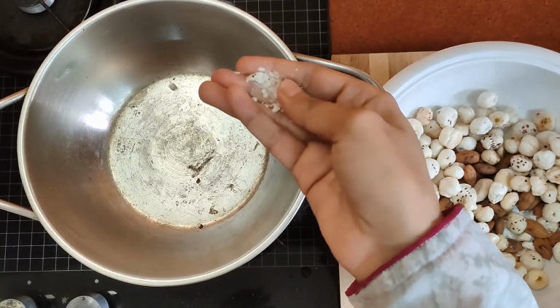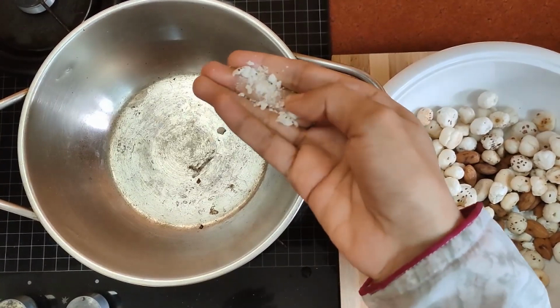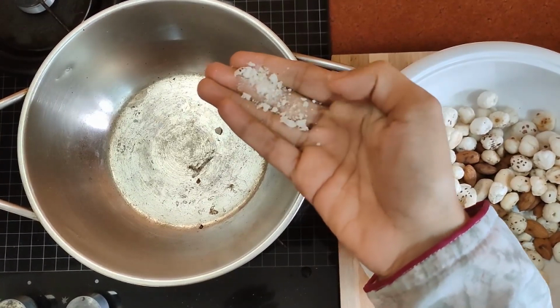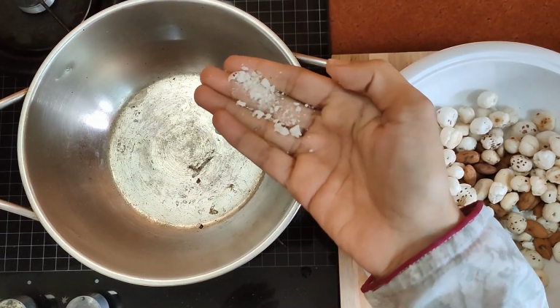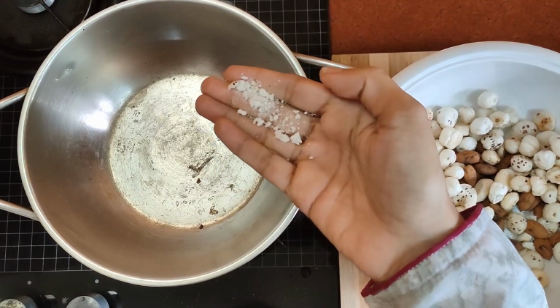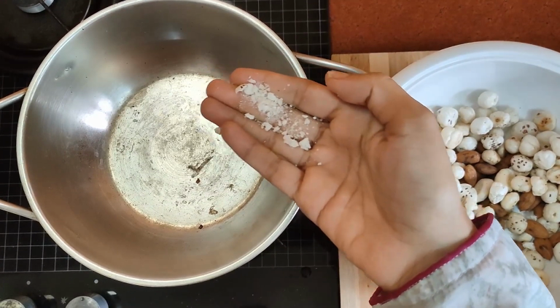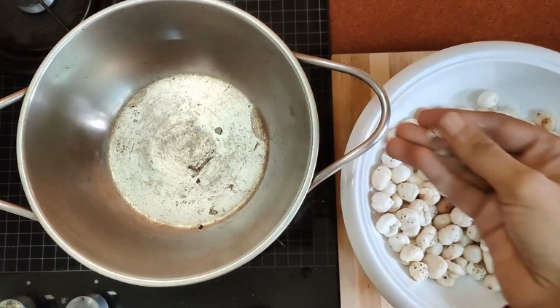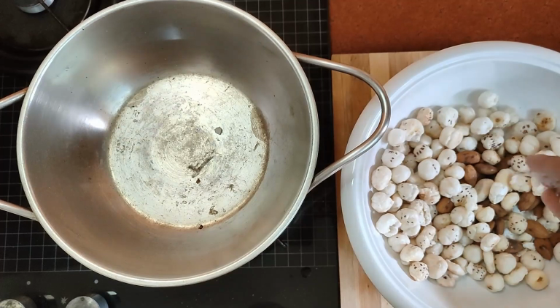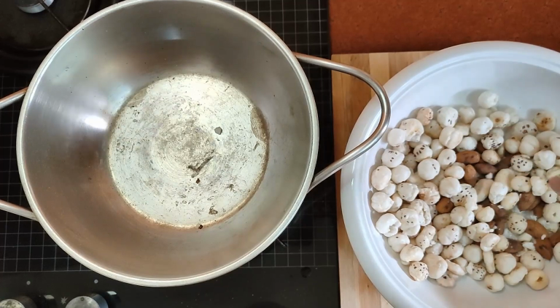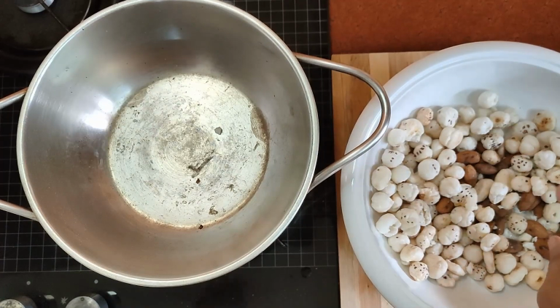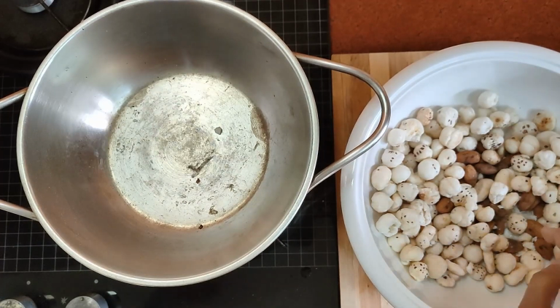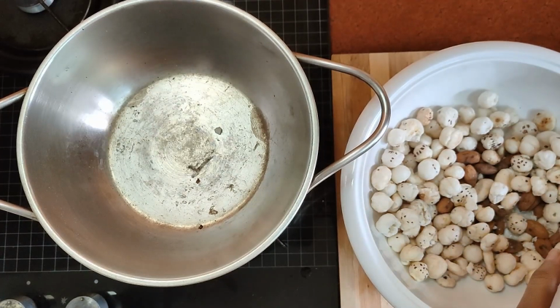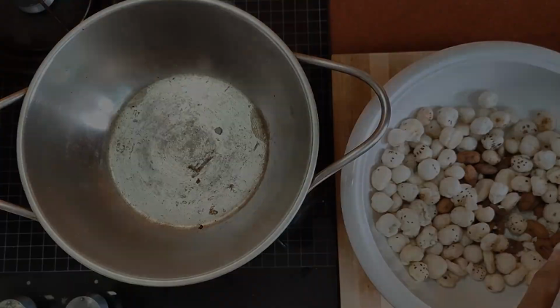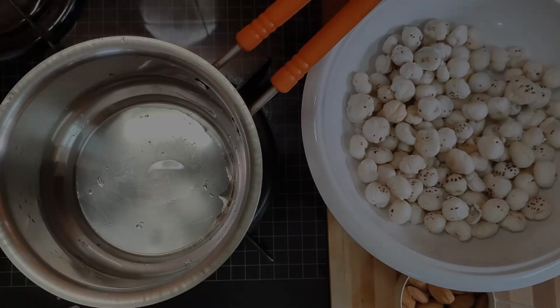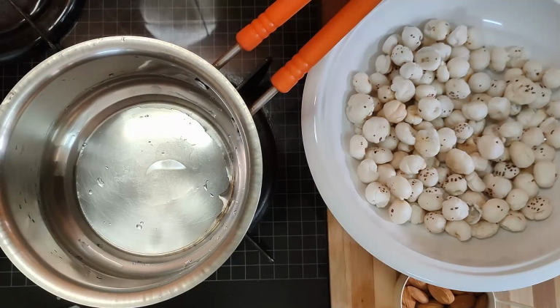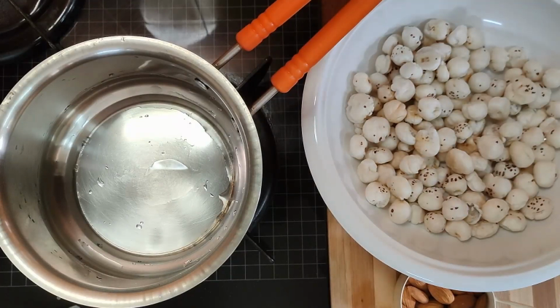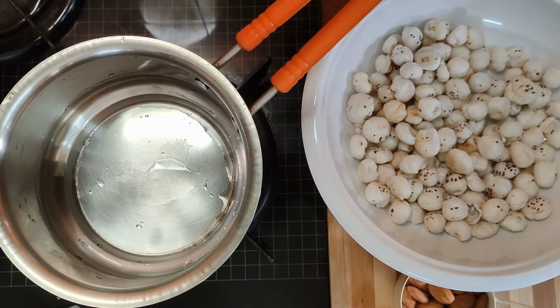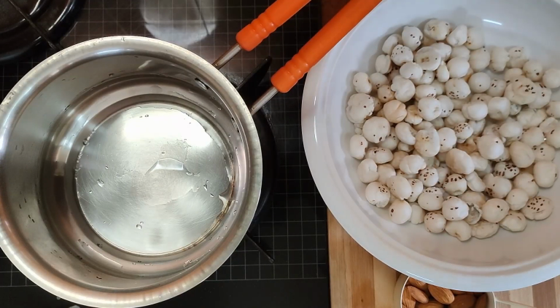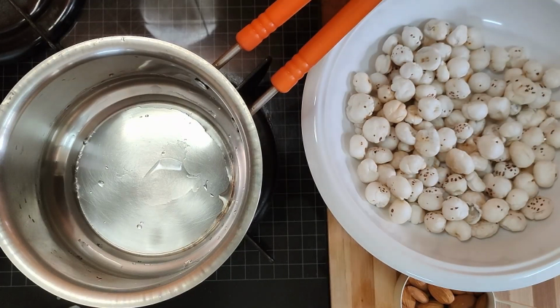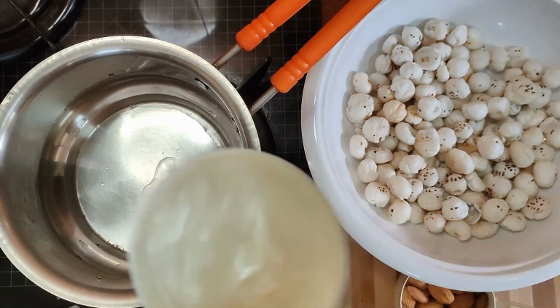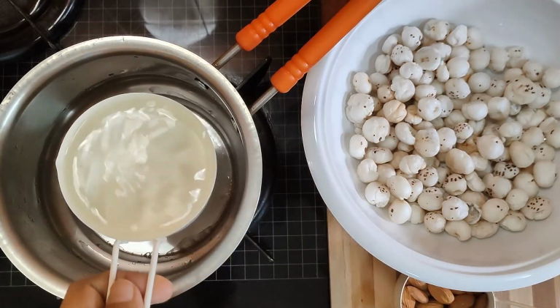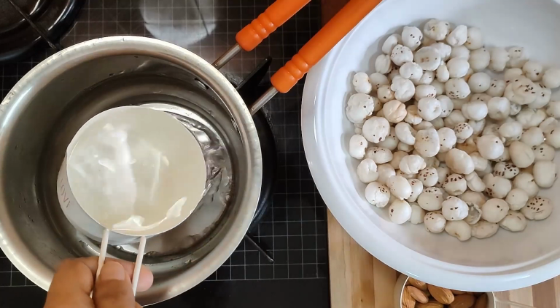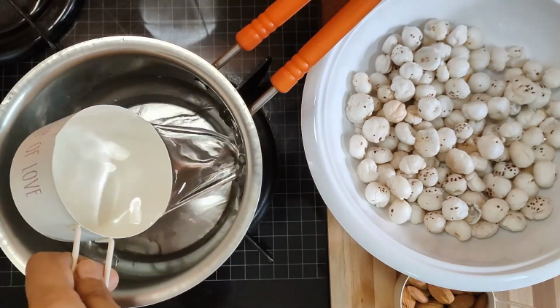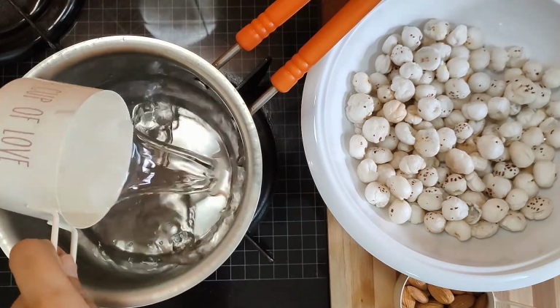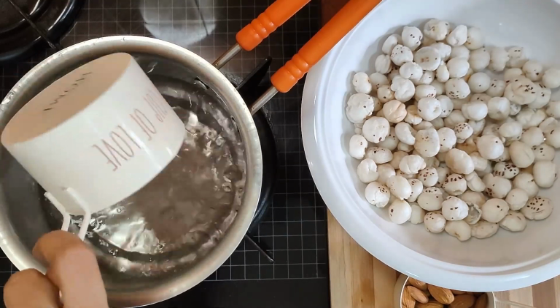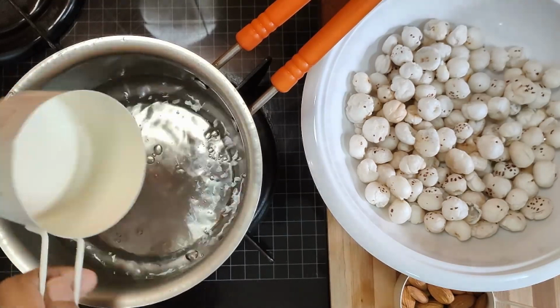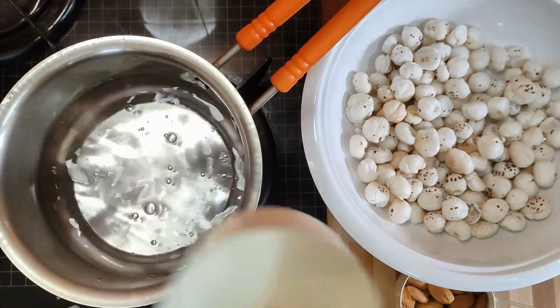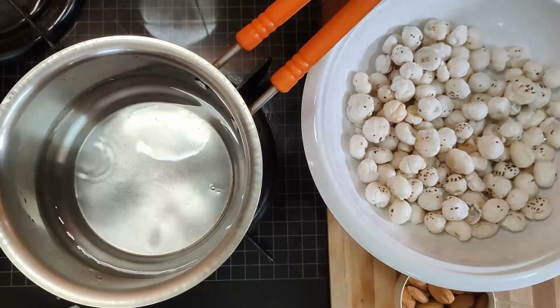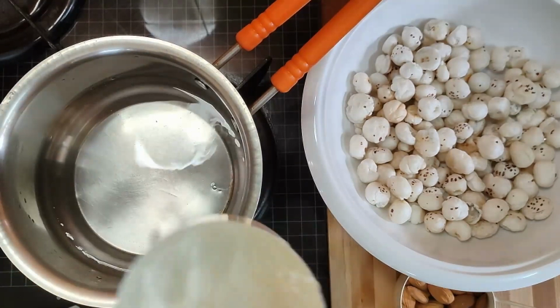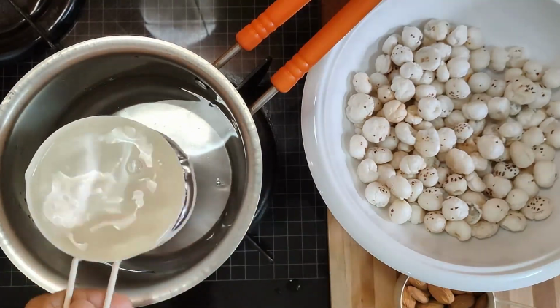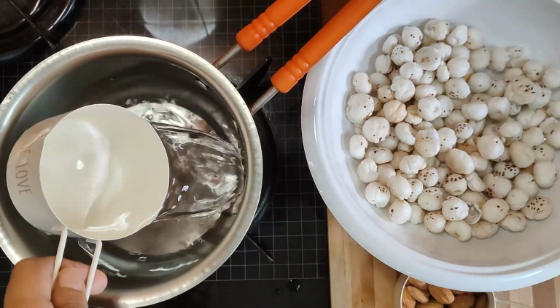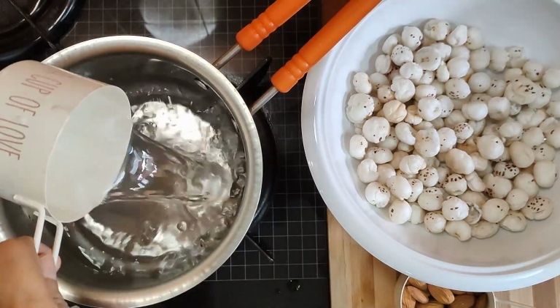This is an indication that your makhanas are well roasted. For this recipe we also need some jaggery. We are going to take two and a half cups of water and add one cup of organic jaggery.